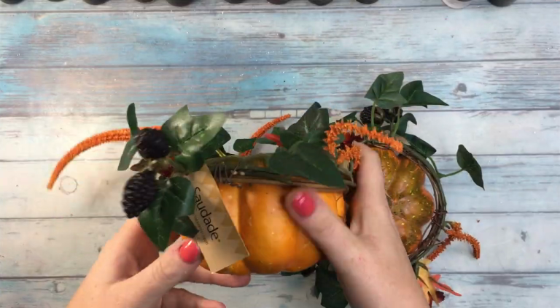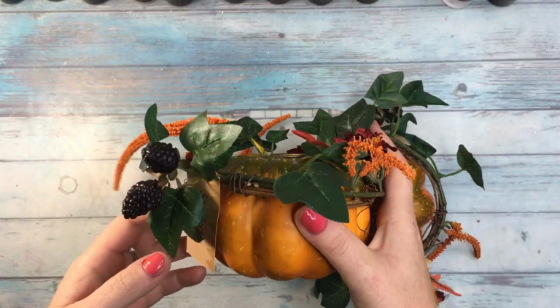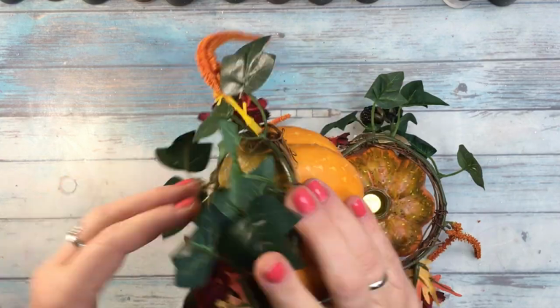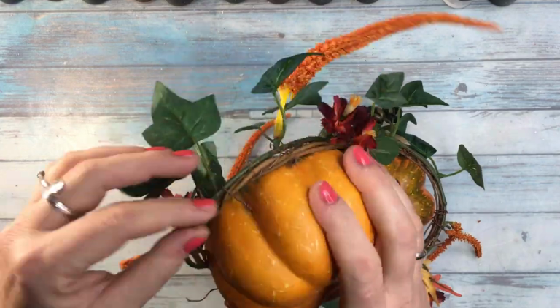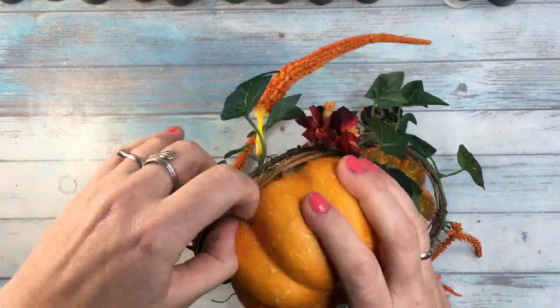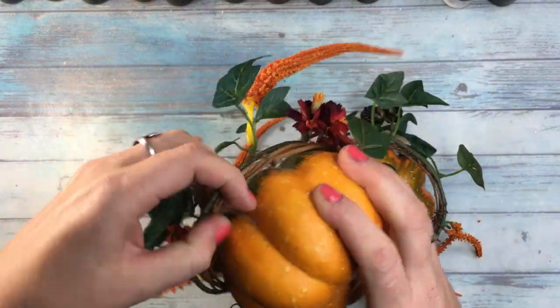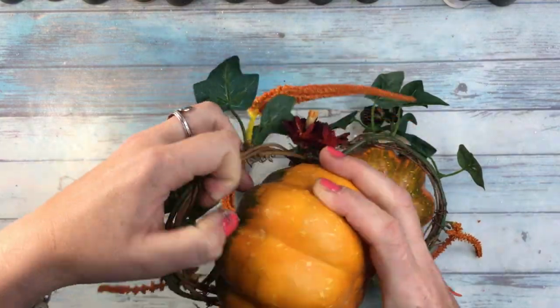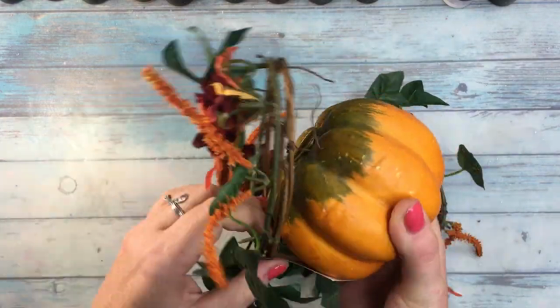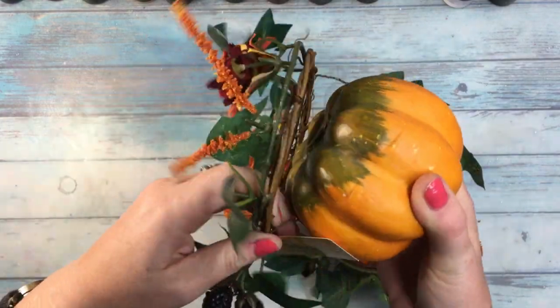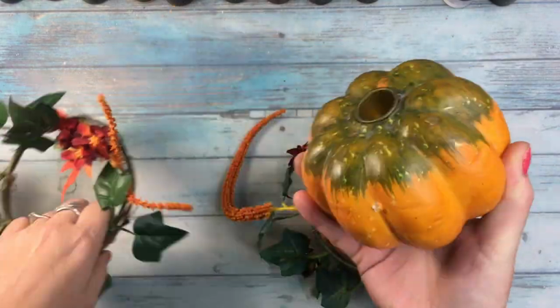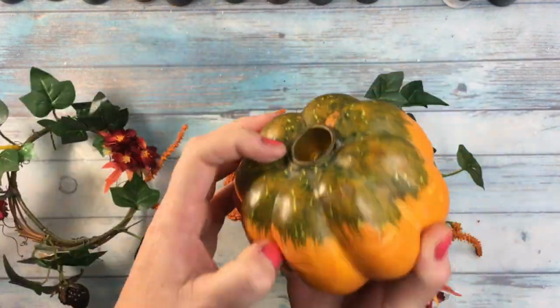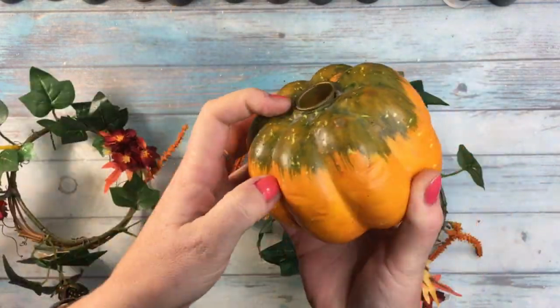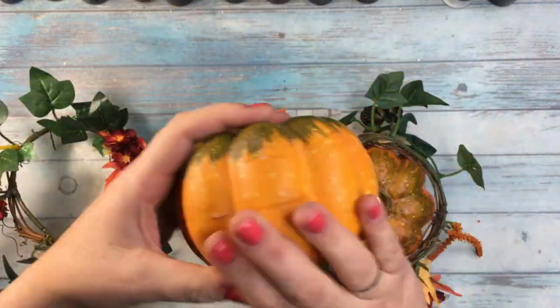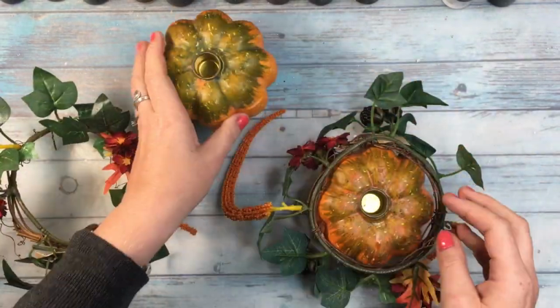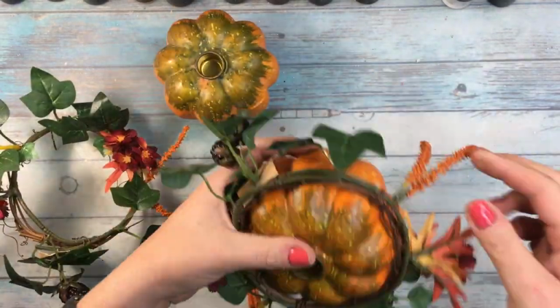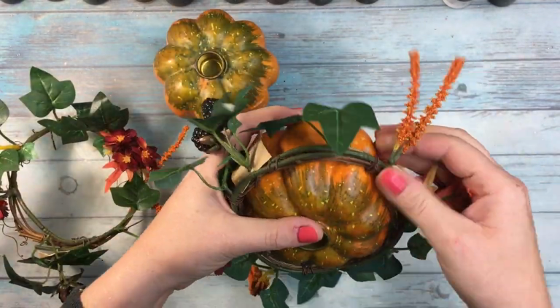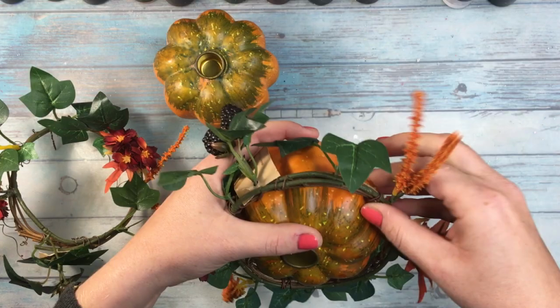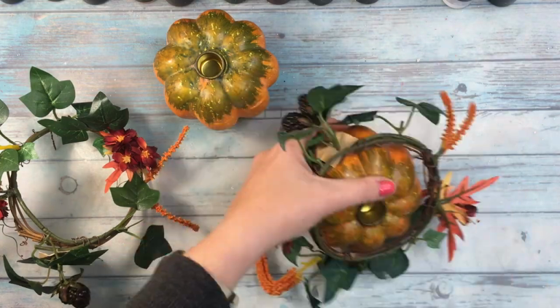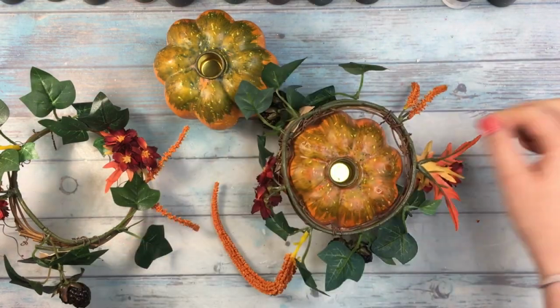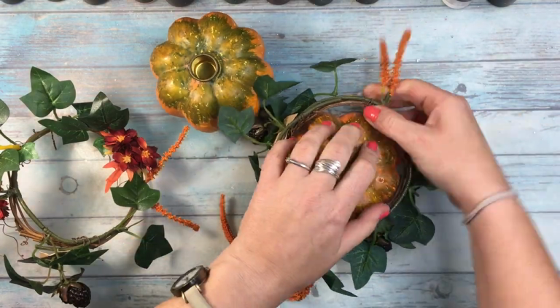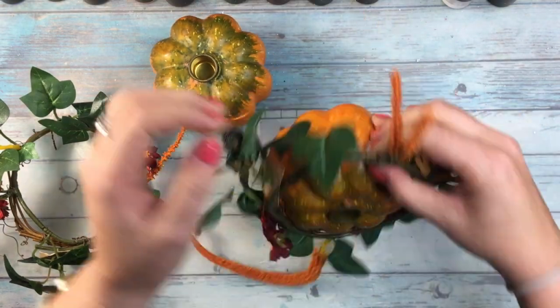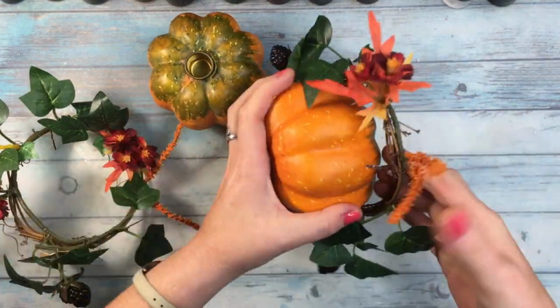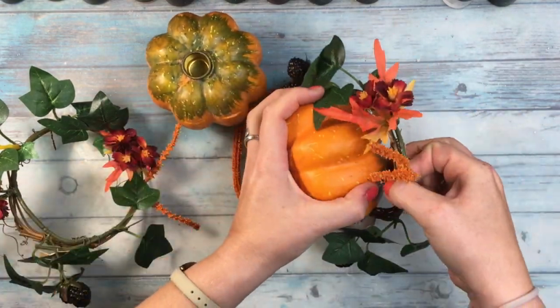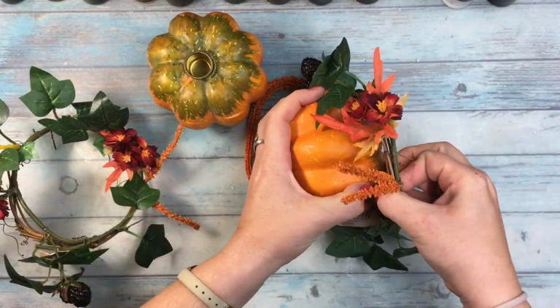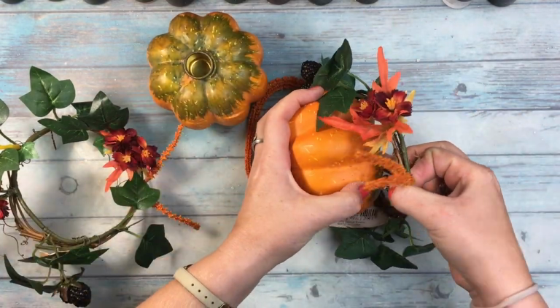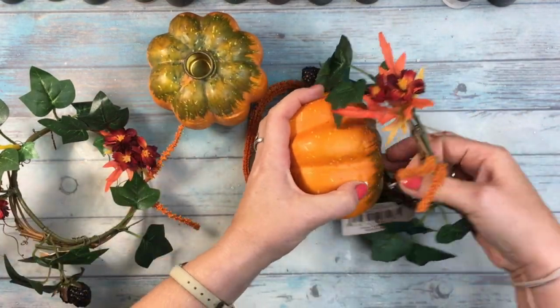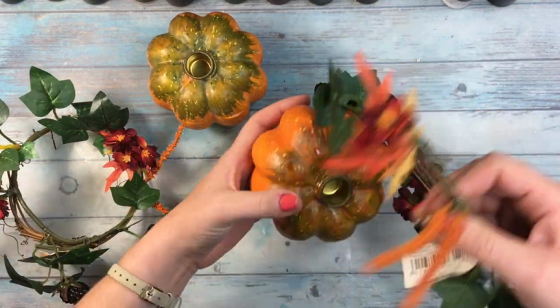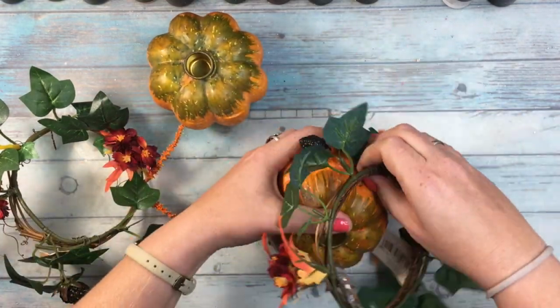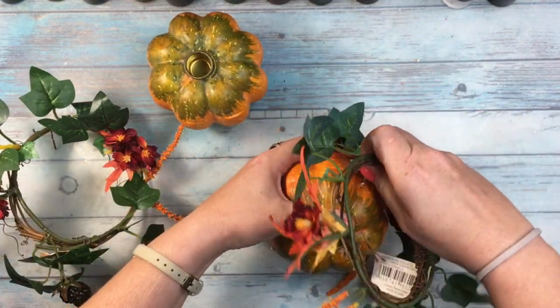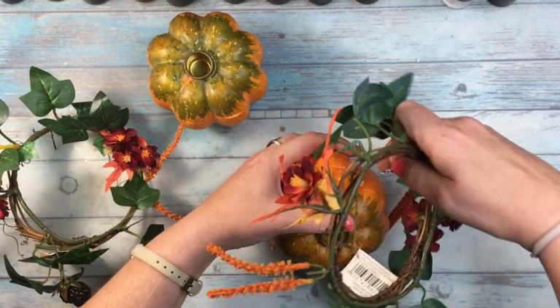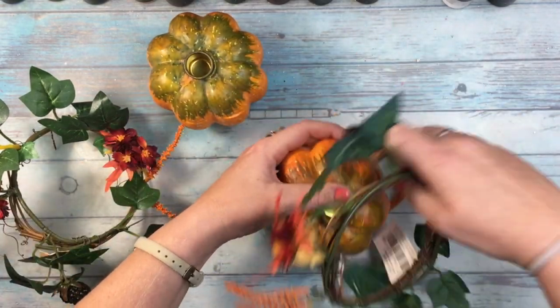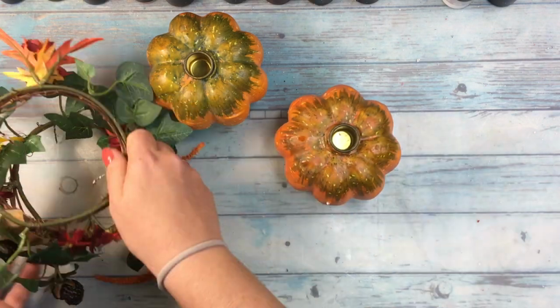For this project I will be altering two pumpkin candle holders and my idea is to change them completely, adding a little creepiness to both of them. Because that's what Halloween is mostly about, right?